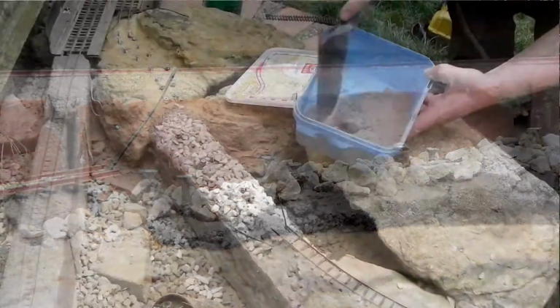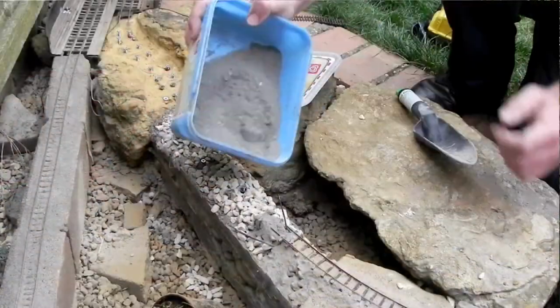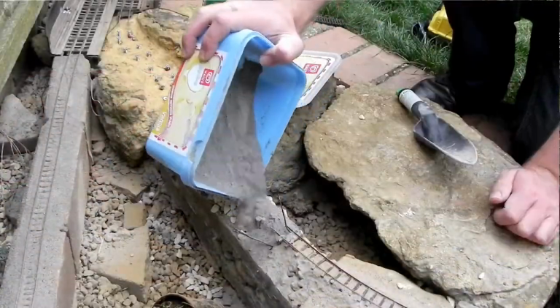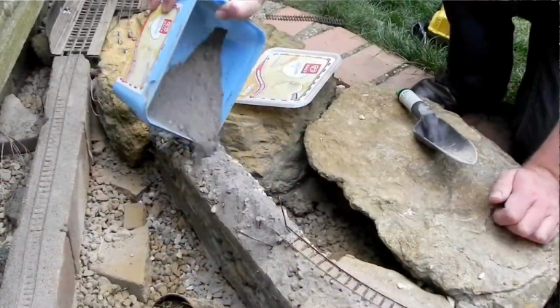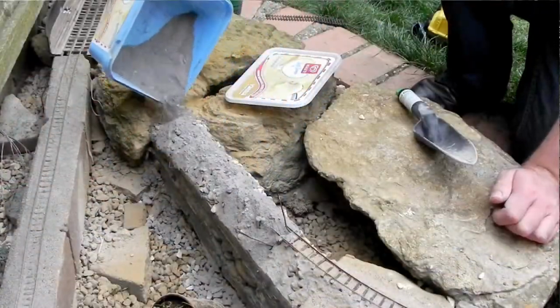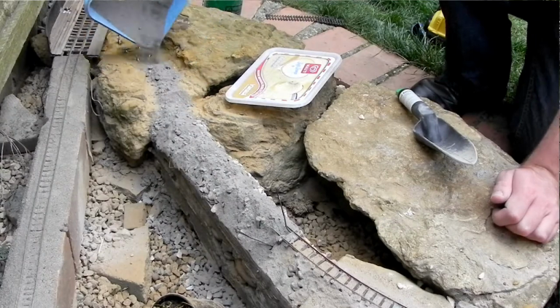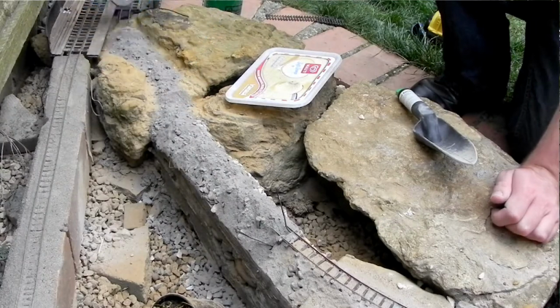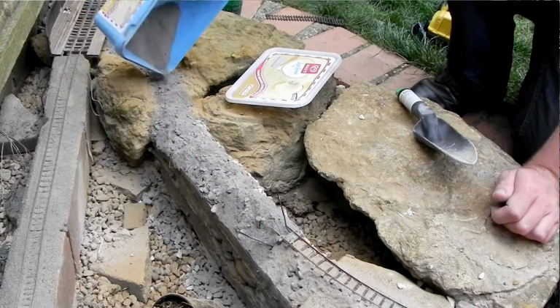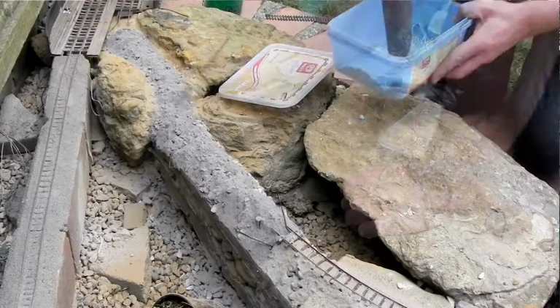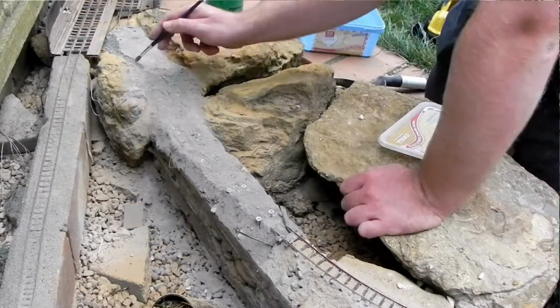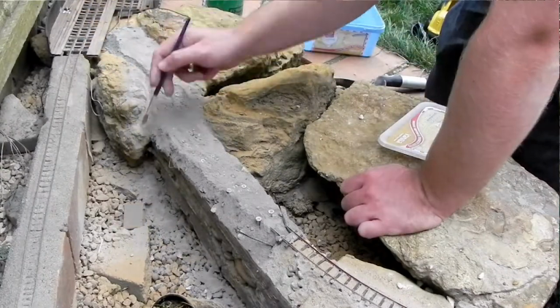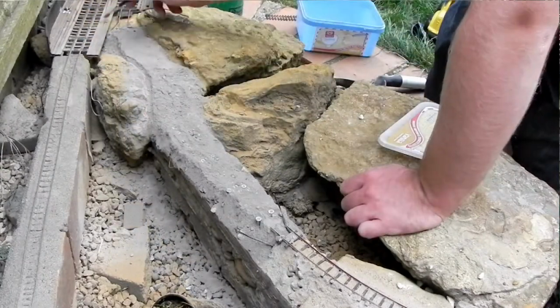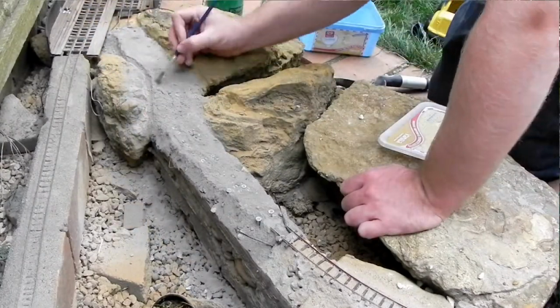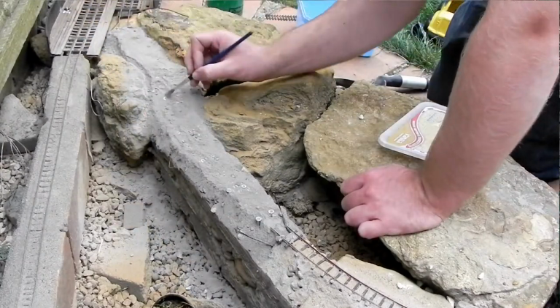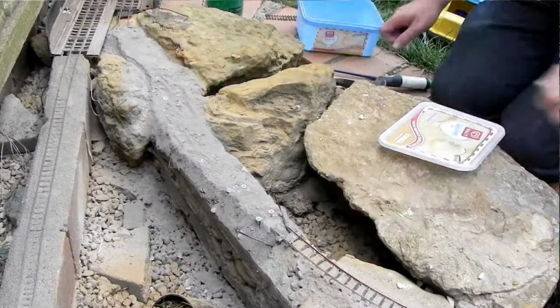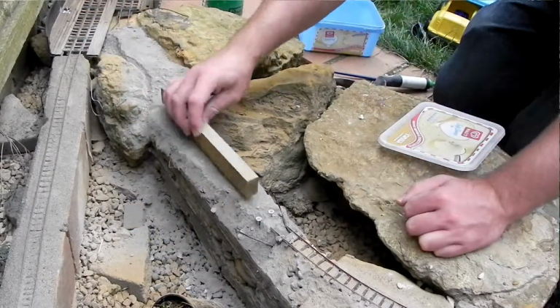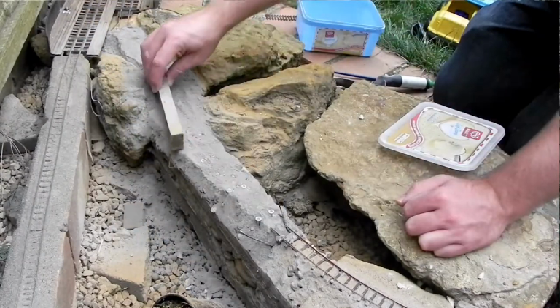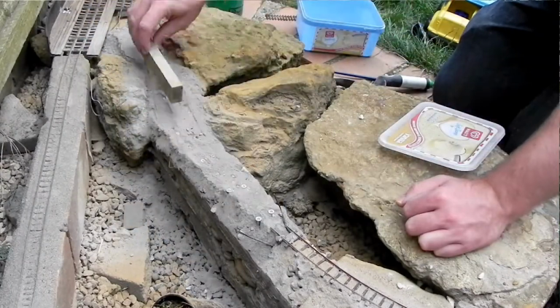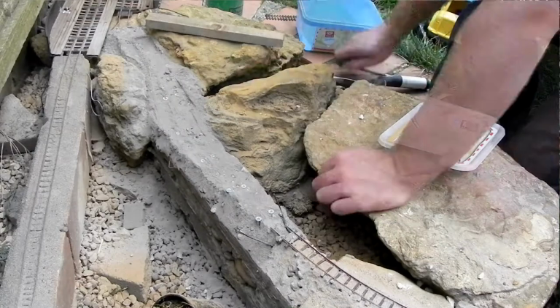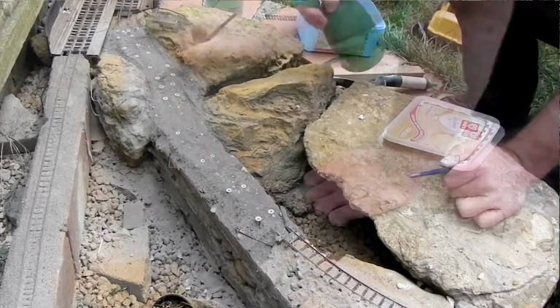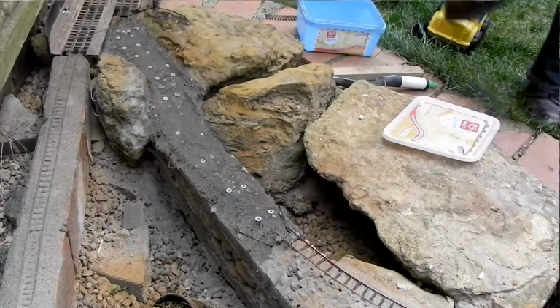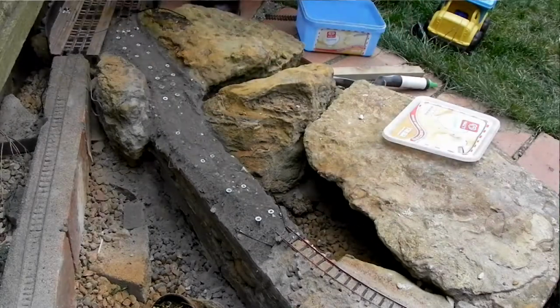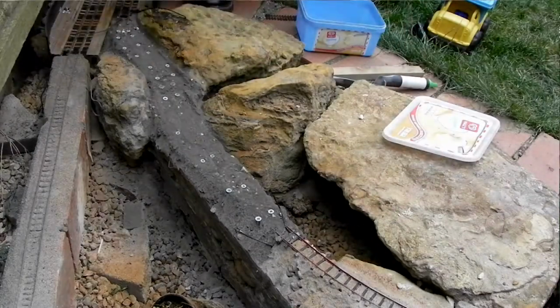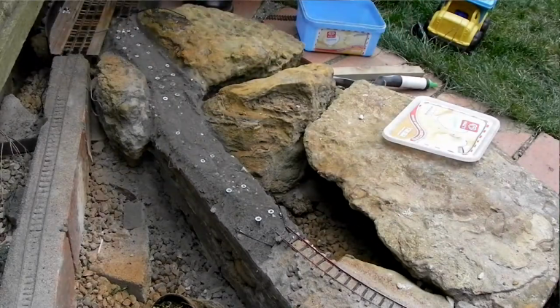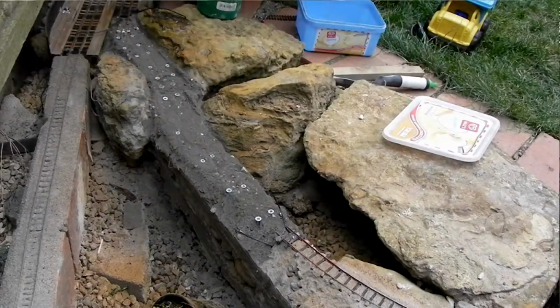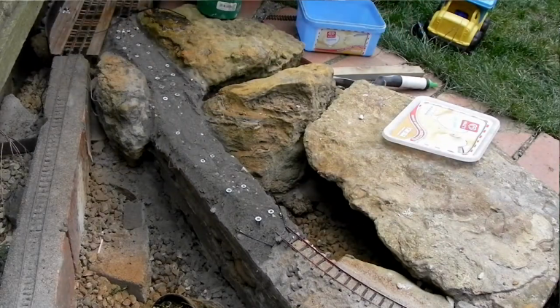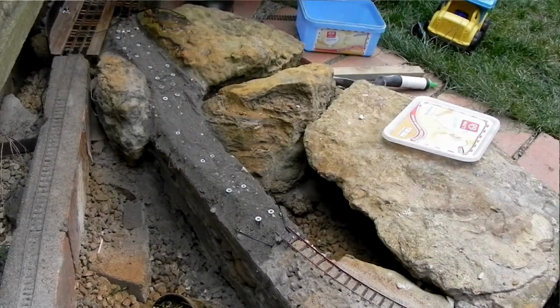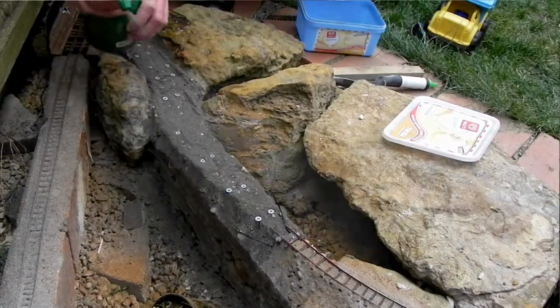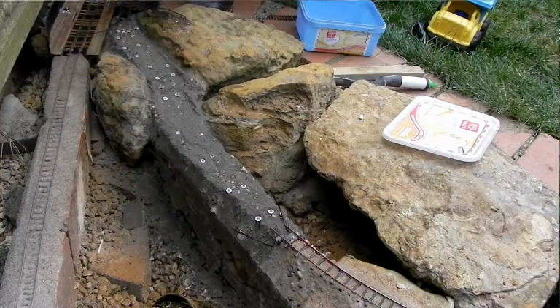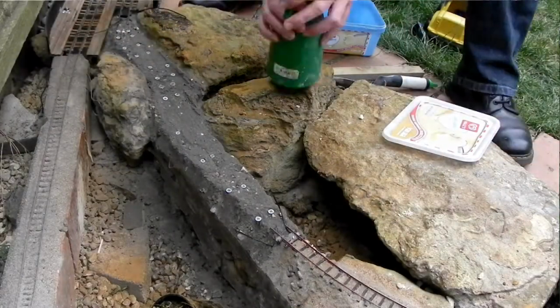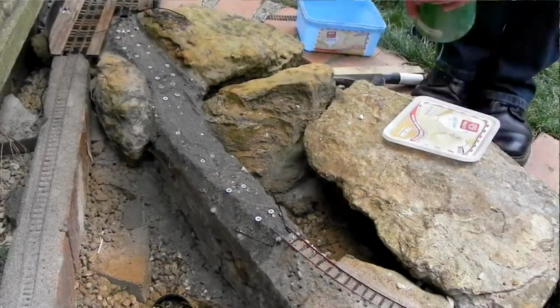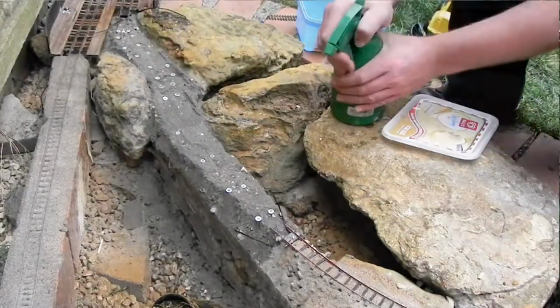I found I couldn't drill quite far enough to get my wall plugs in, so I drilled as far as I could, stuck the wall plugs in, and then built up mortar around them. This seemed to work pretty well, and this morning I came out to a track bed ready to just glue the track down.